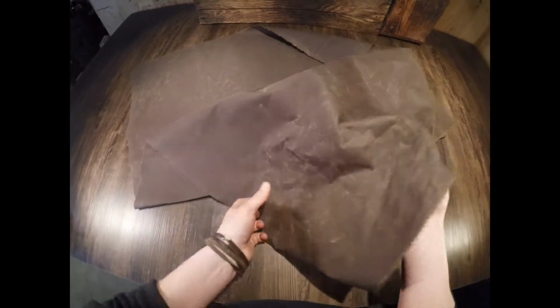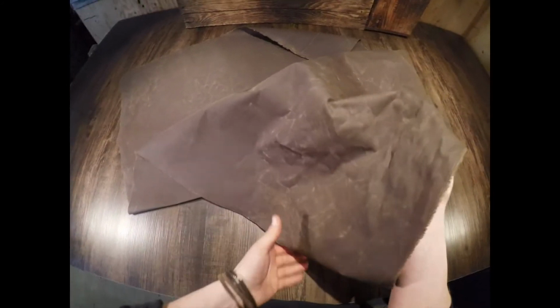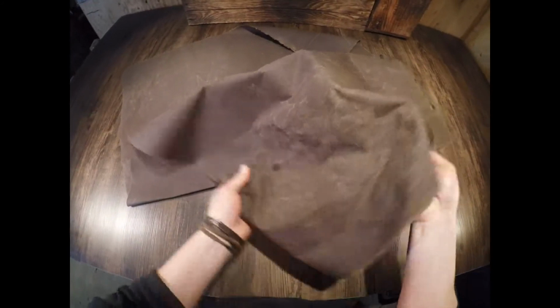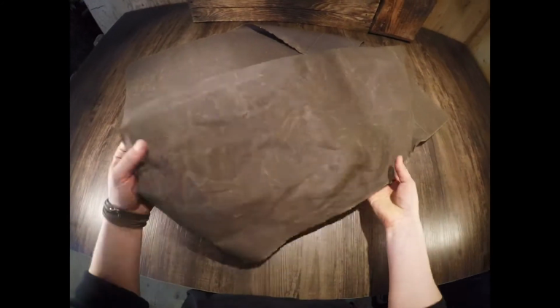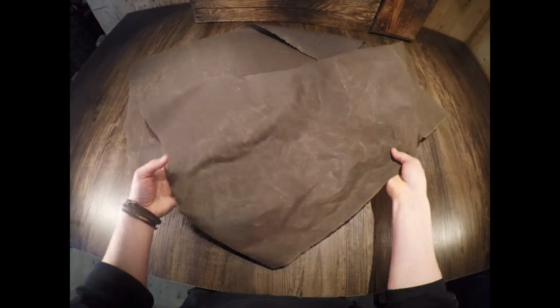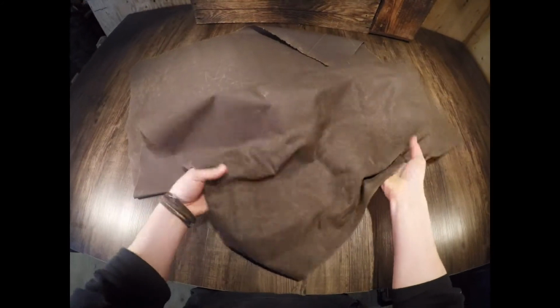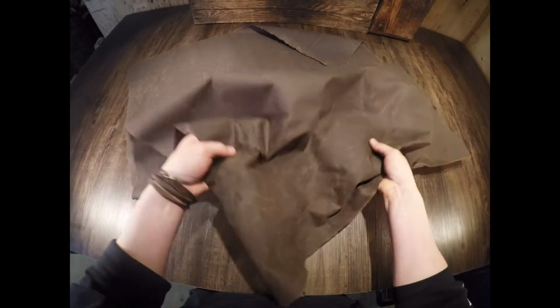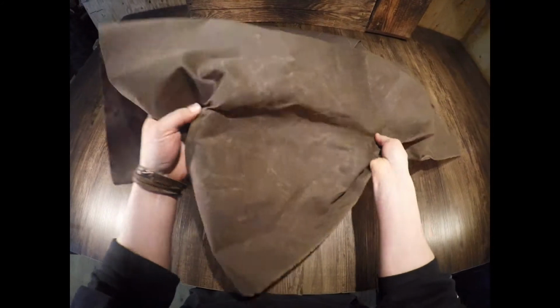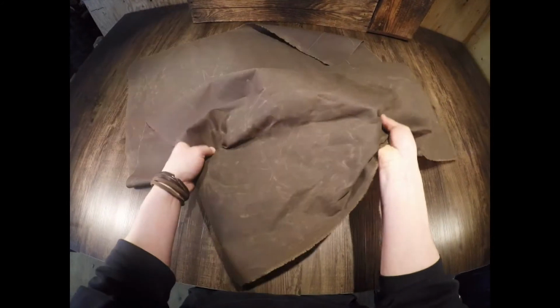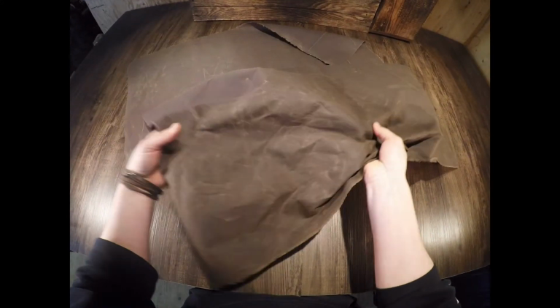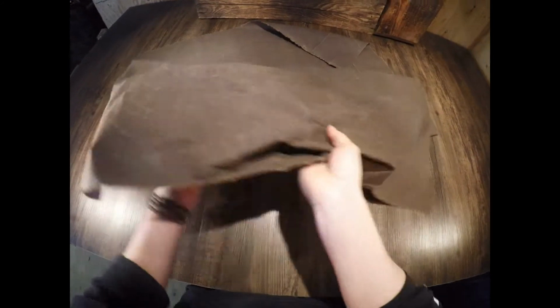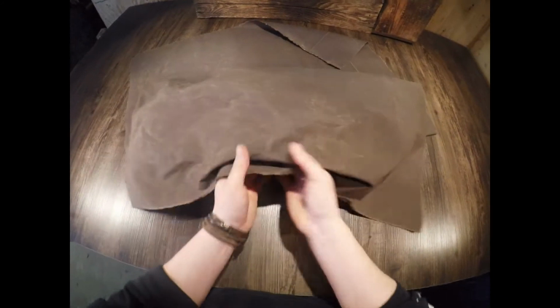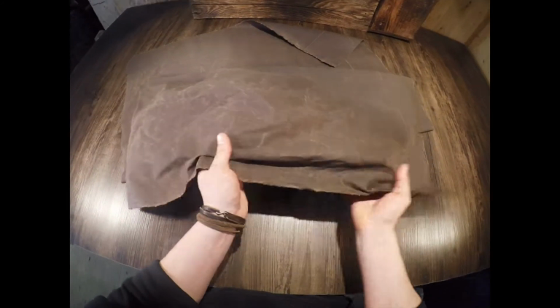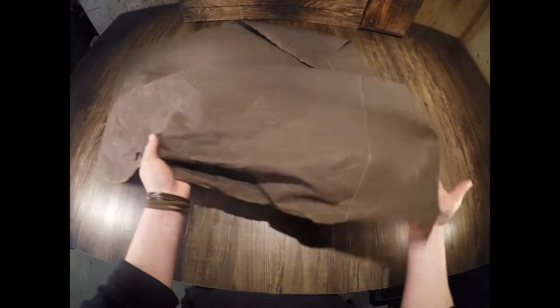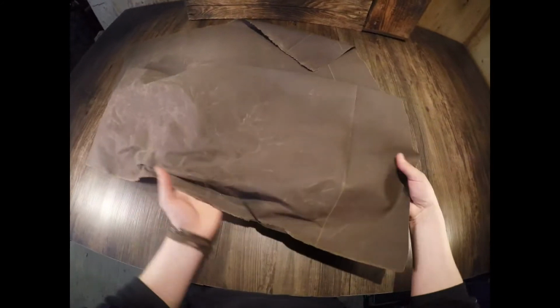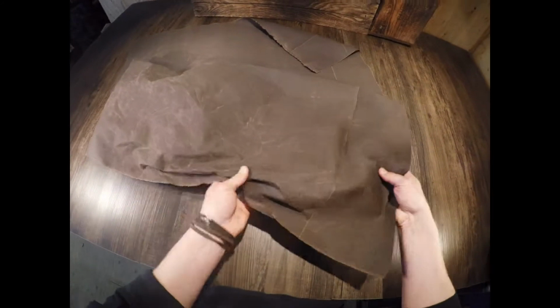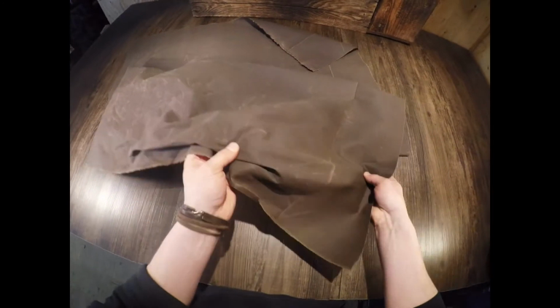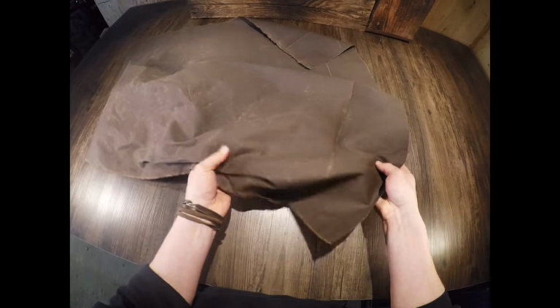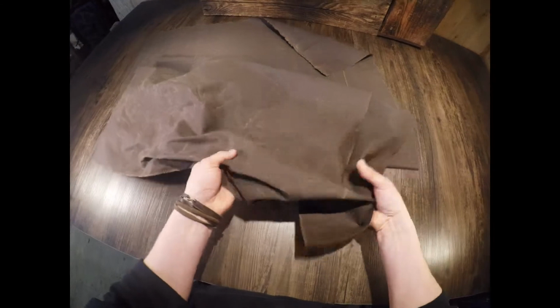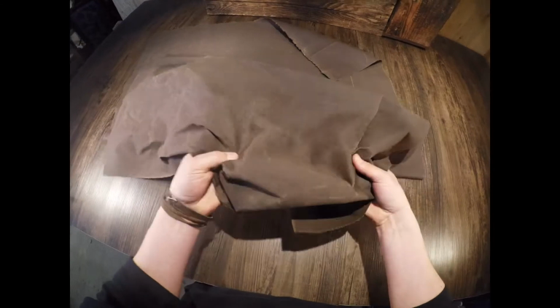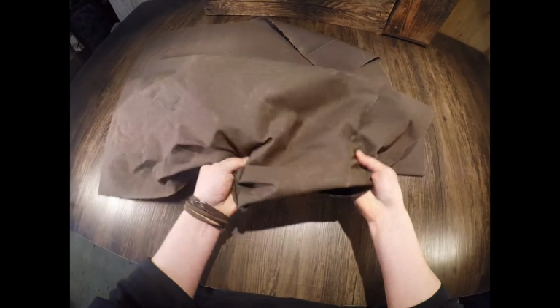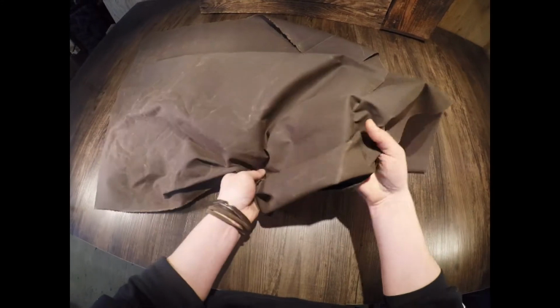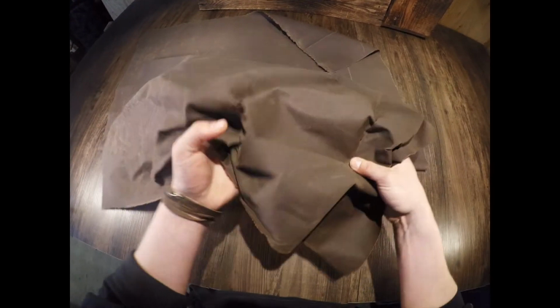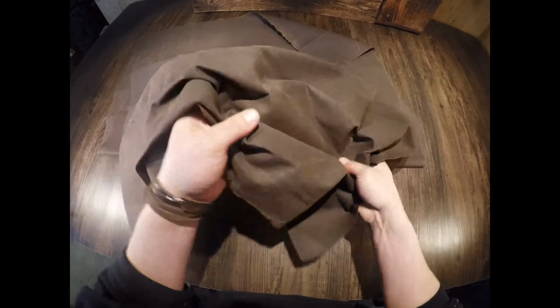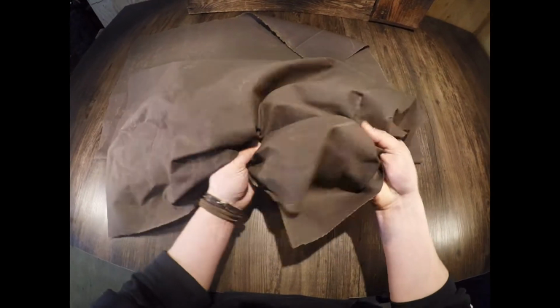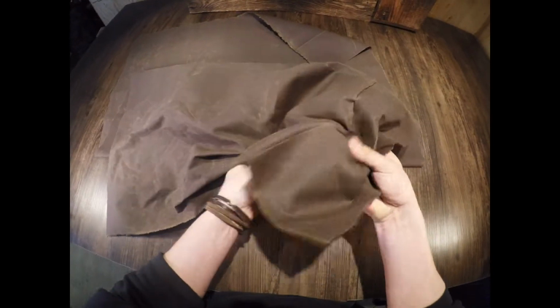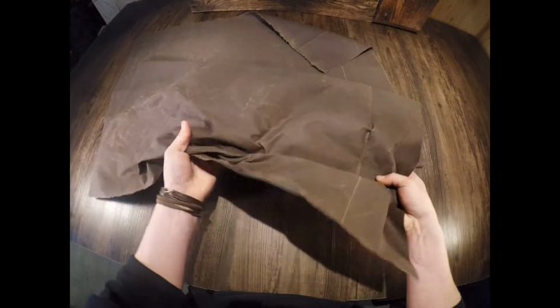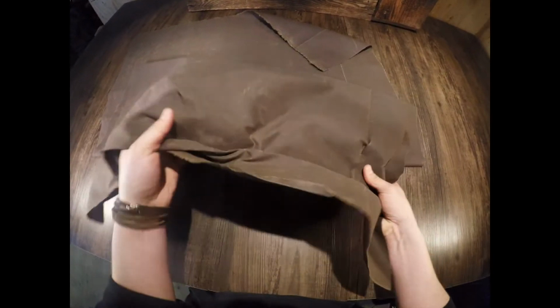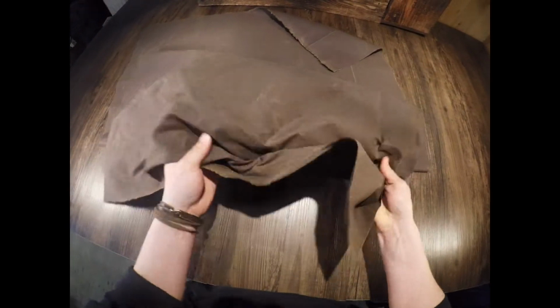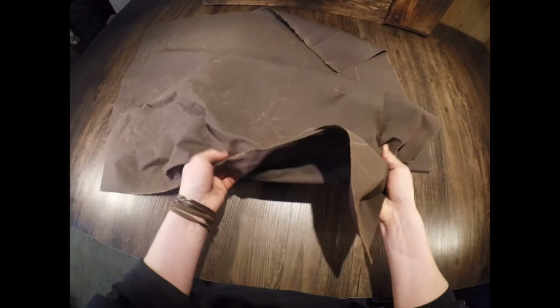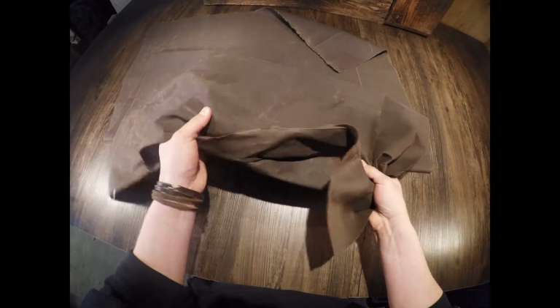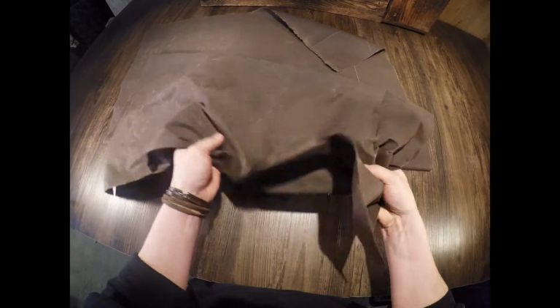It has a medium temper, which will translate to a regular temper in leather terminology, so you have a fair amount of snap and rigidity.